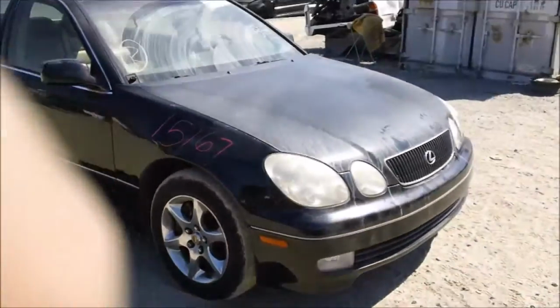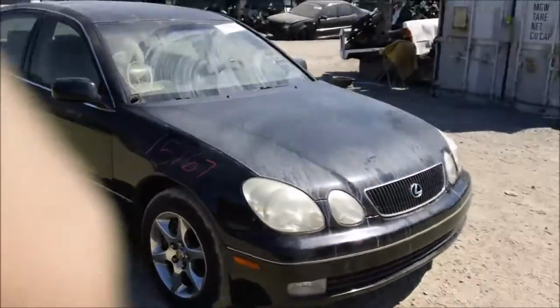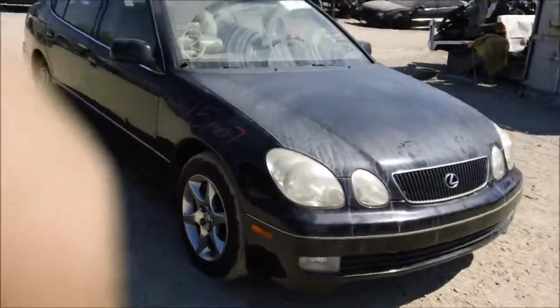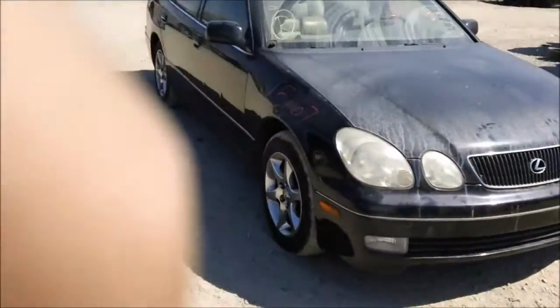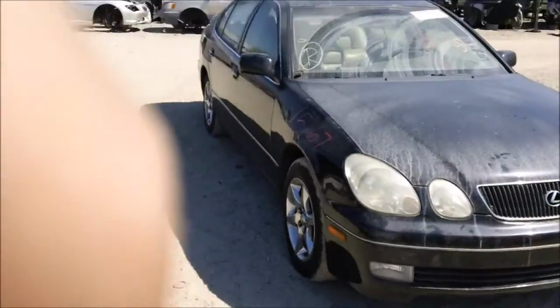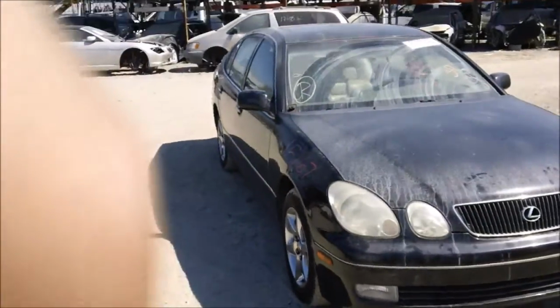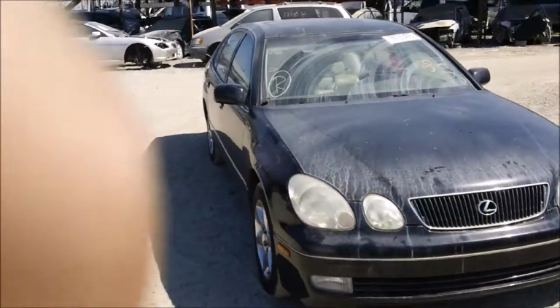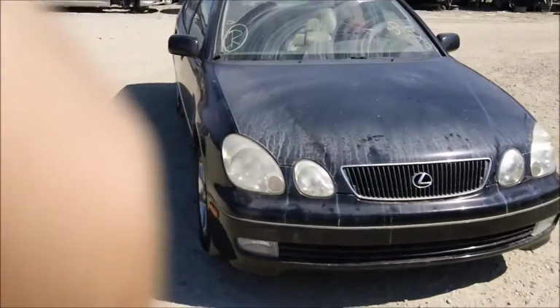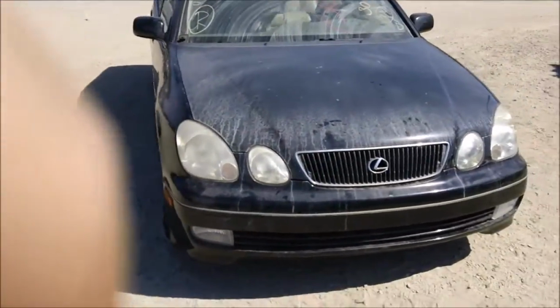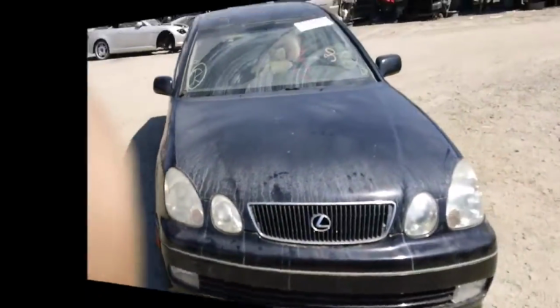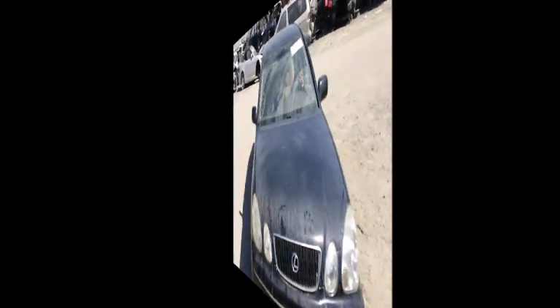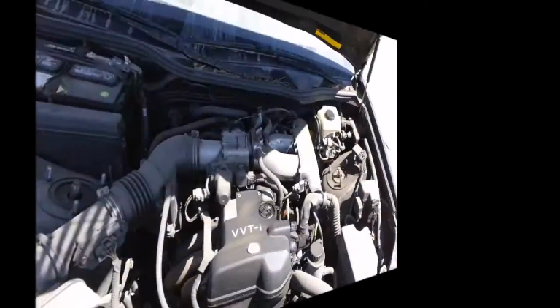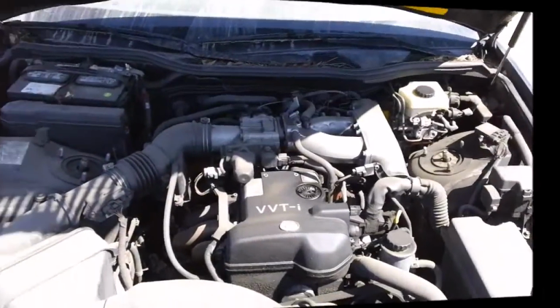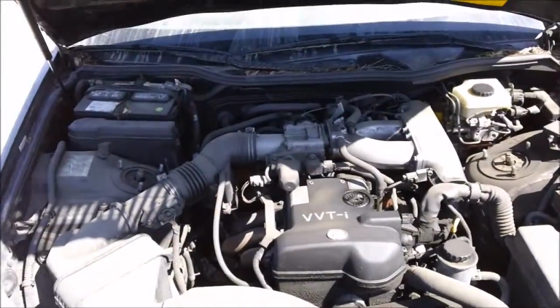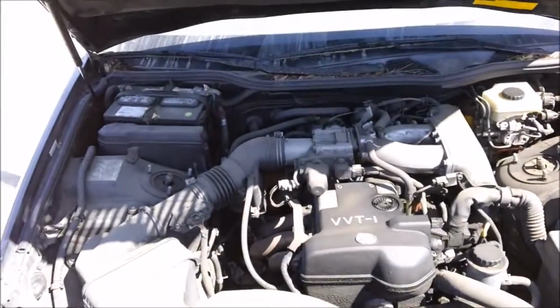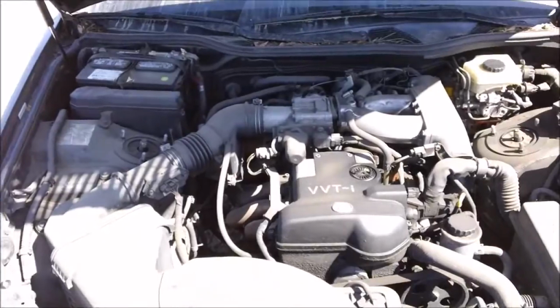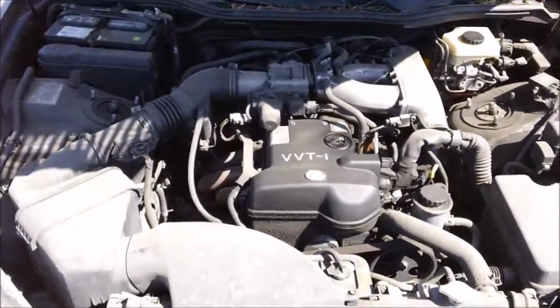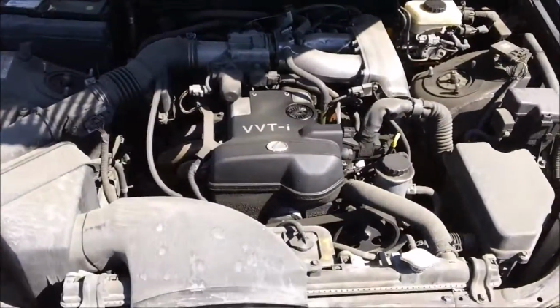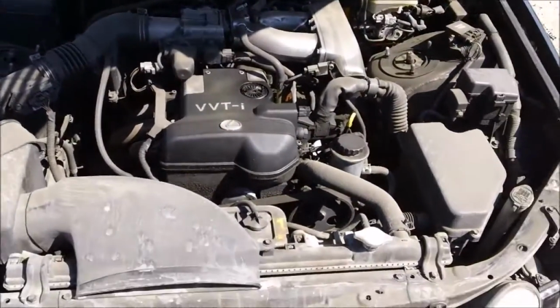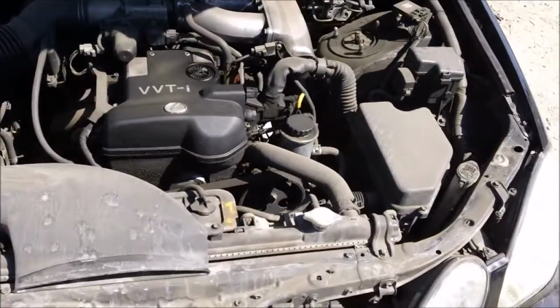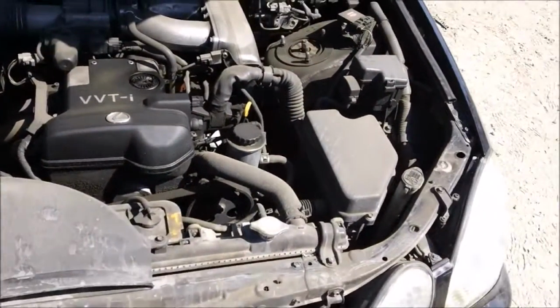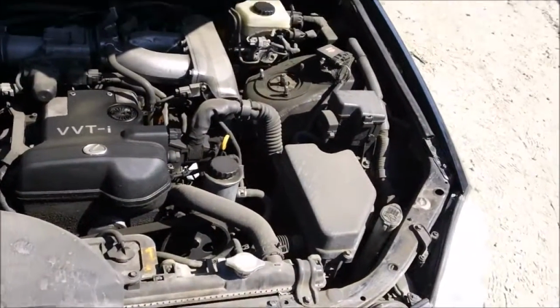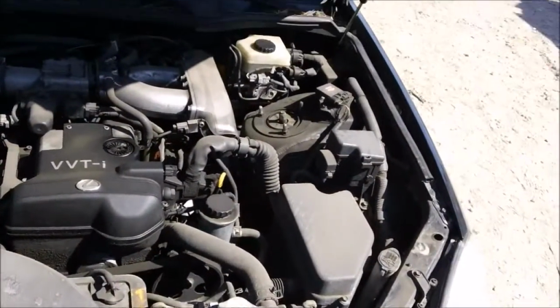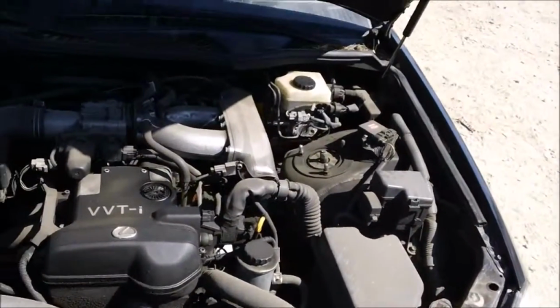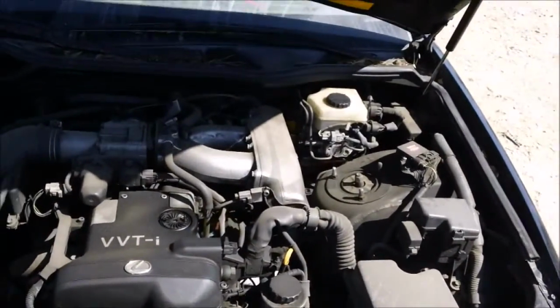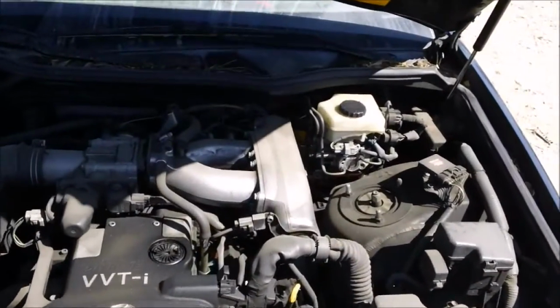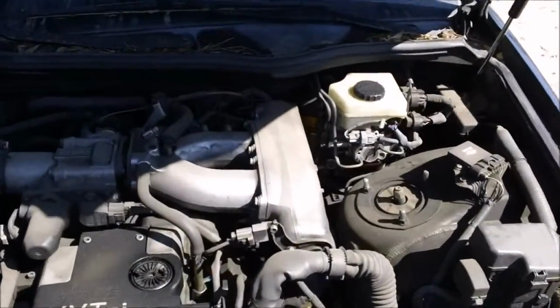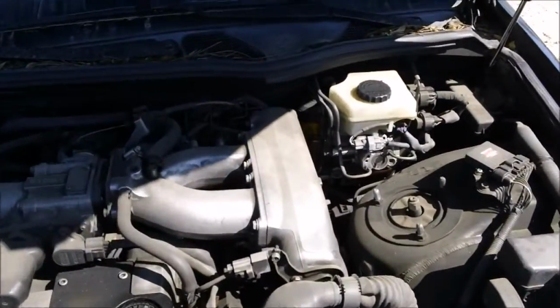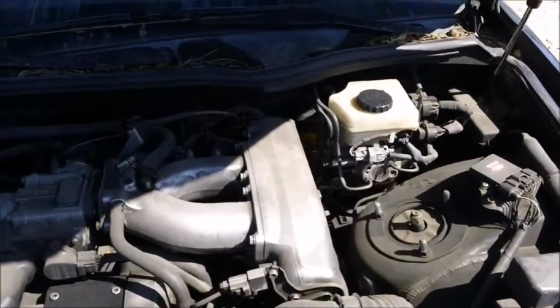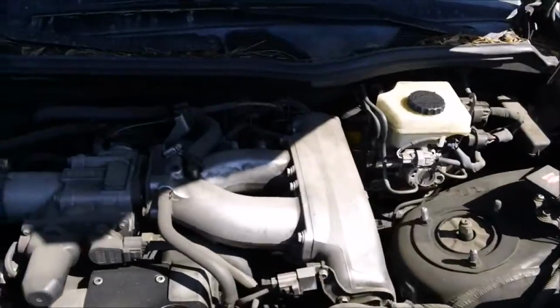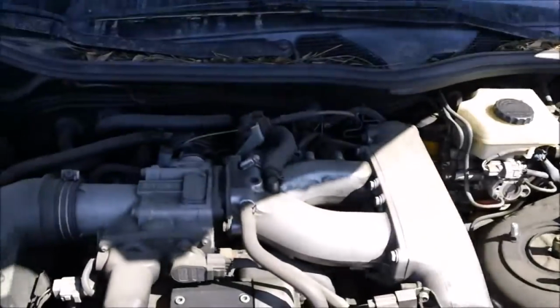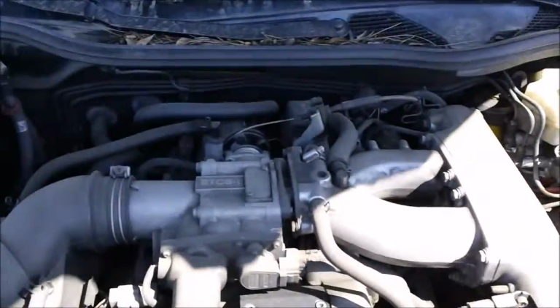The passenger front door does have a few creases in it but is still in good condition. The engine and transmission are good, and all engine components are in good working order.